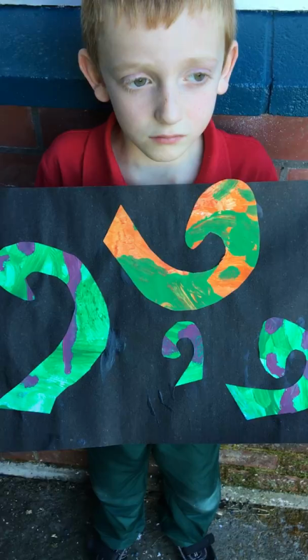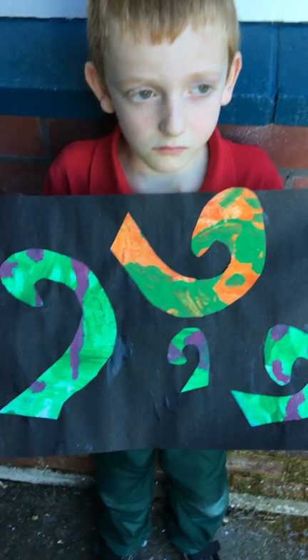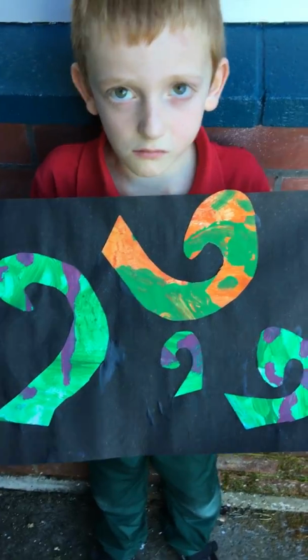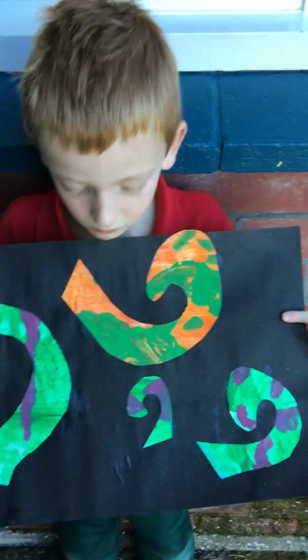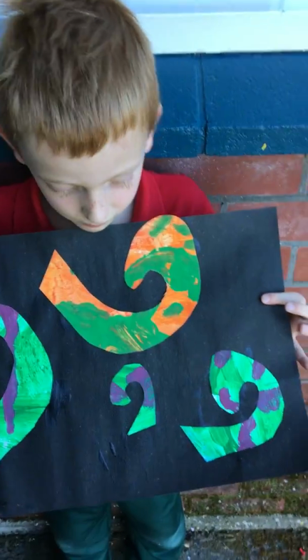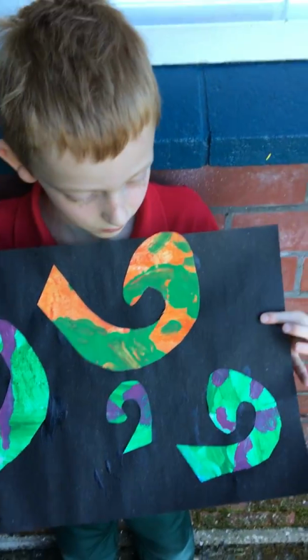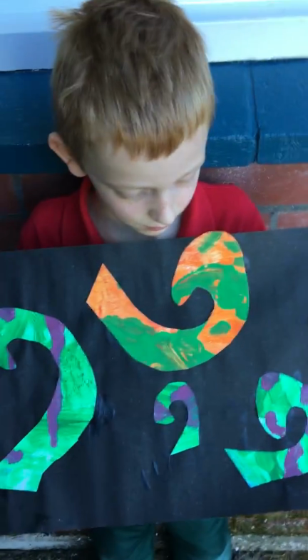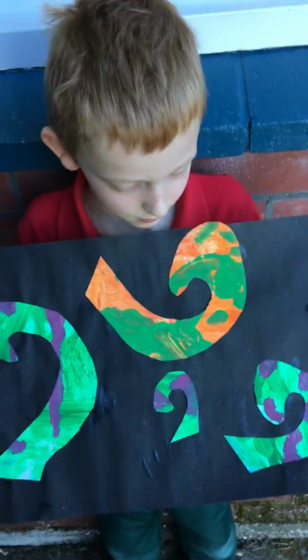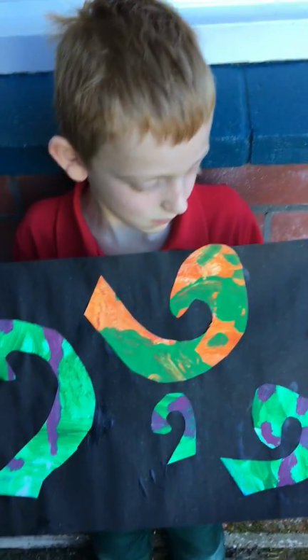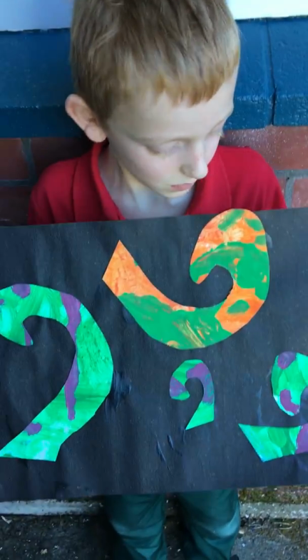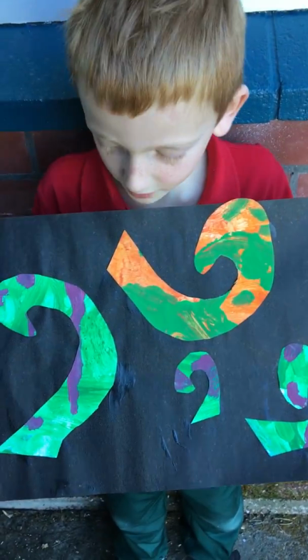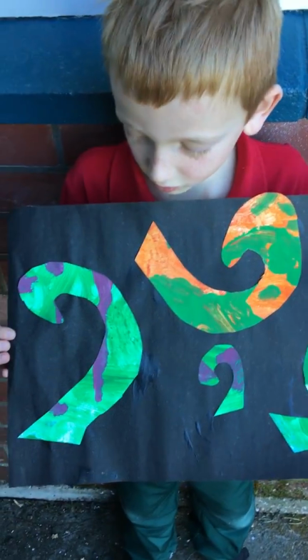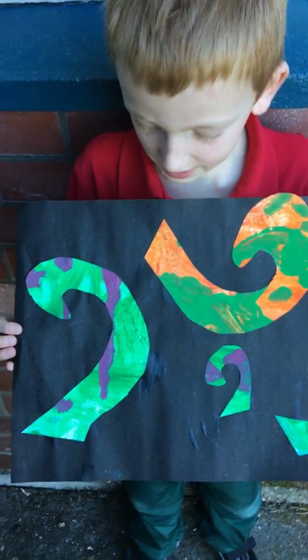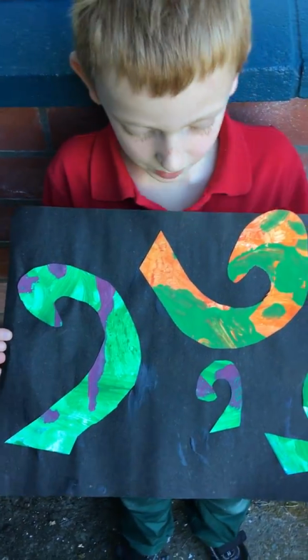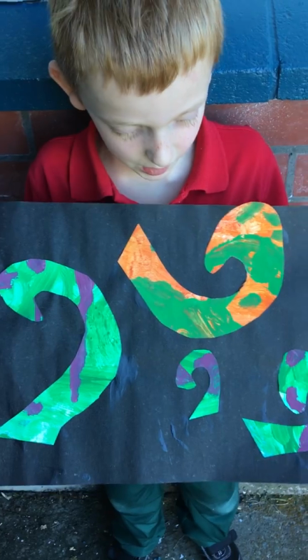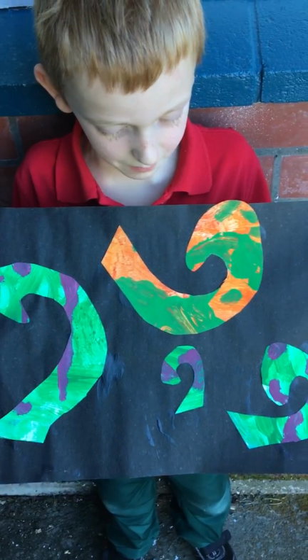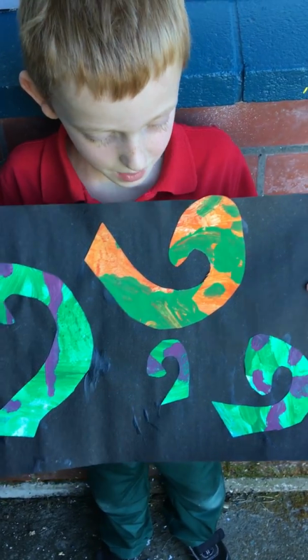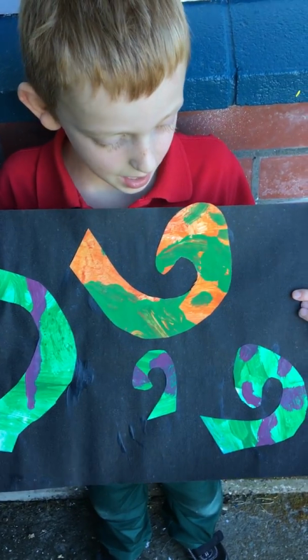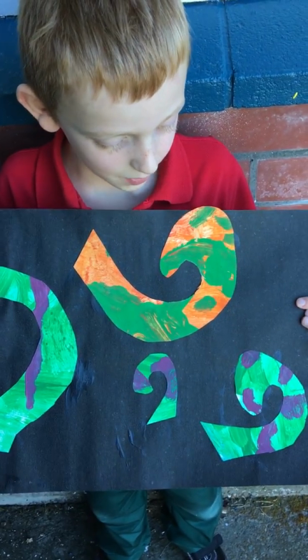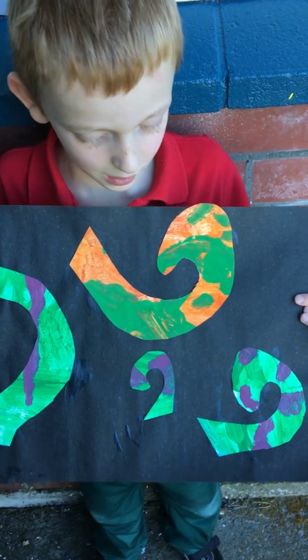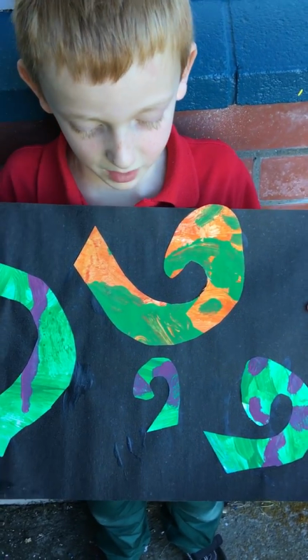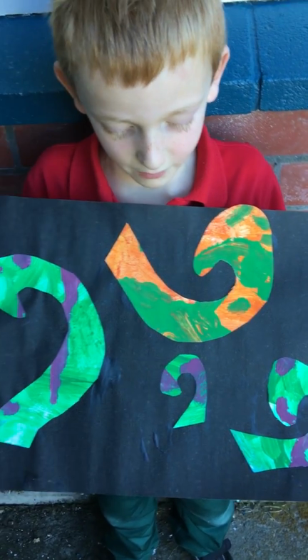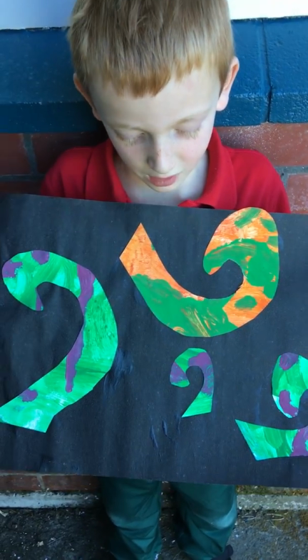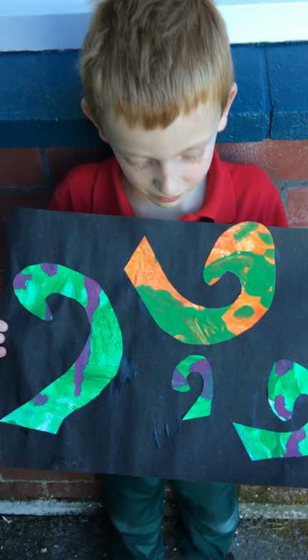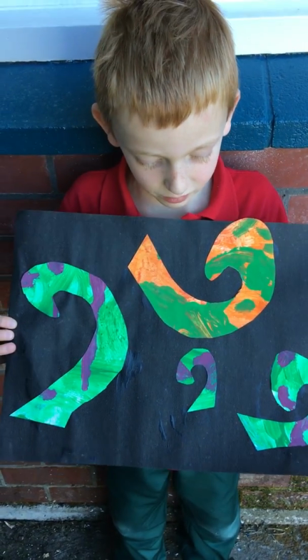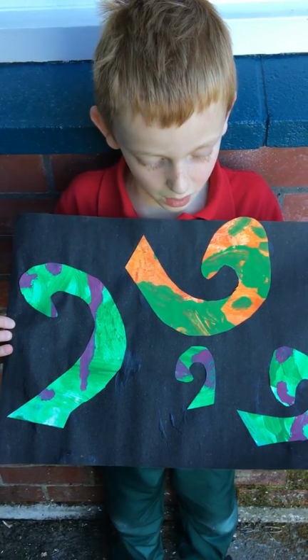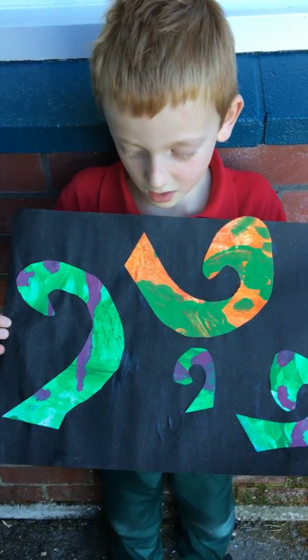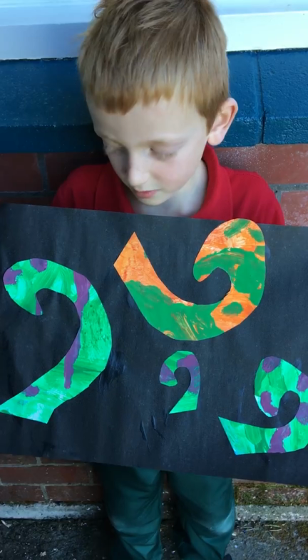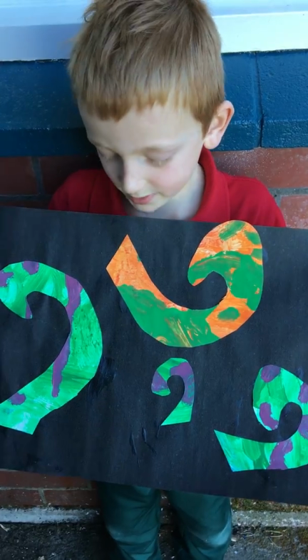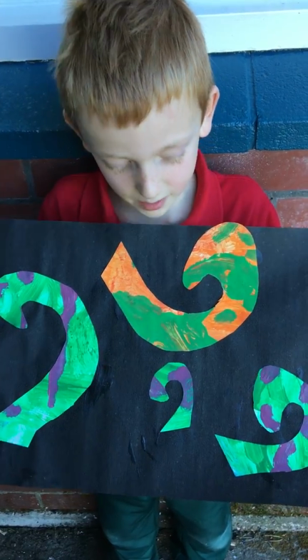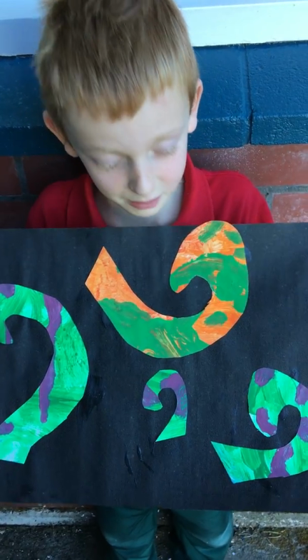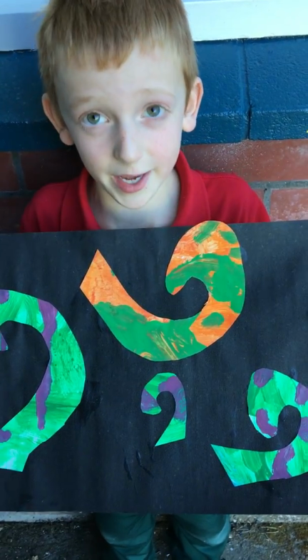And I can see you've drawn korus of different sizes. Why are they different sizes? Because my daddy's bigger than my mum, and I'm bigger than my brother, and my brother's smaller than my dad and mum and me.